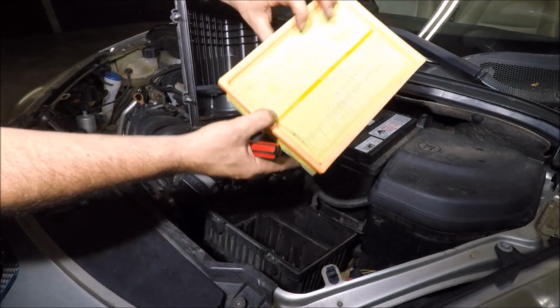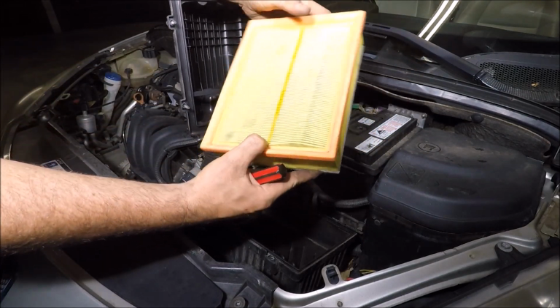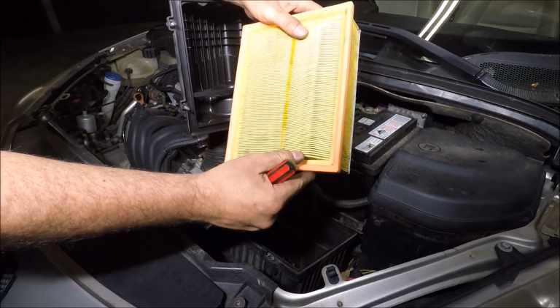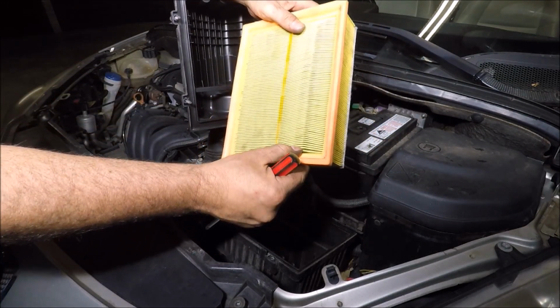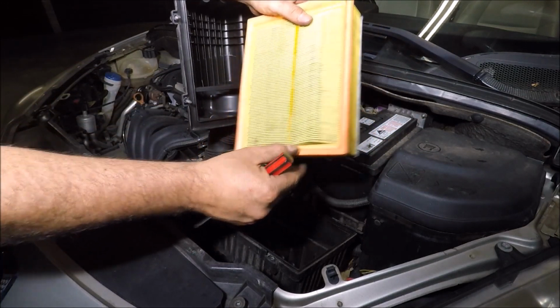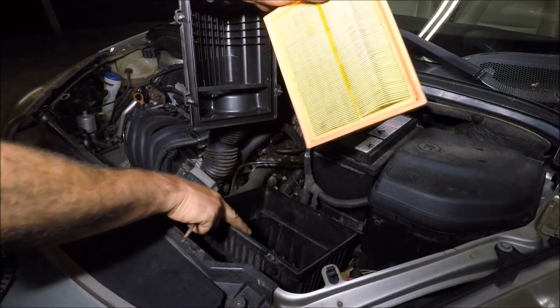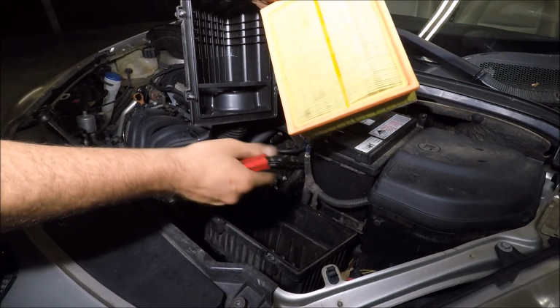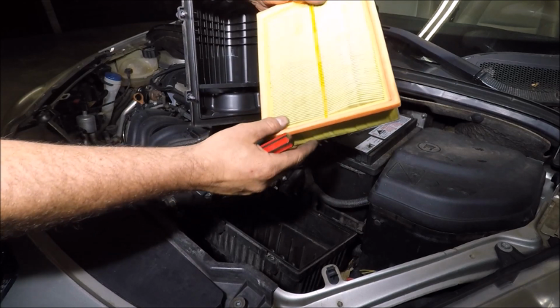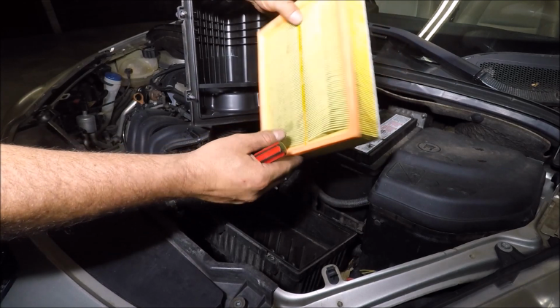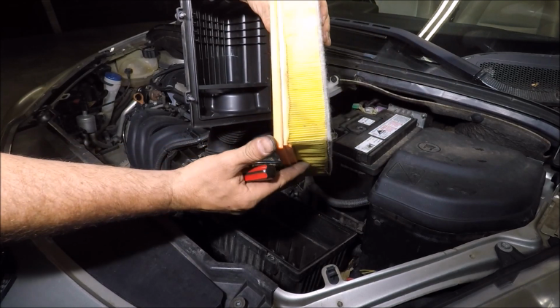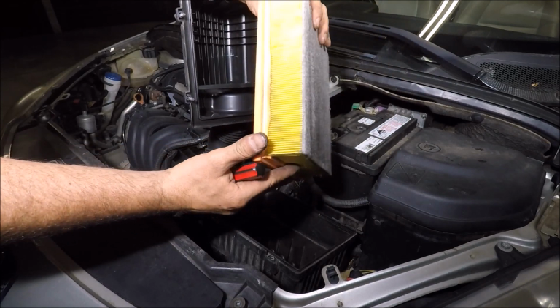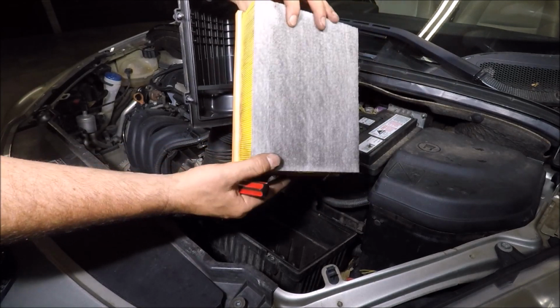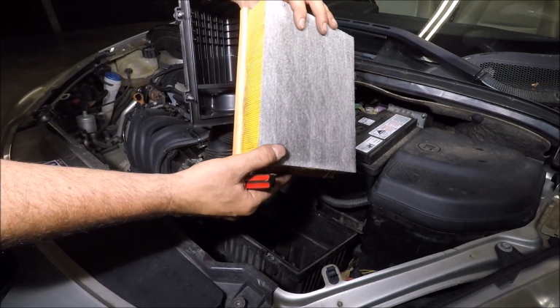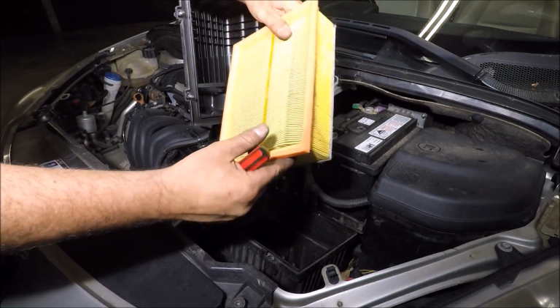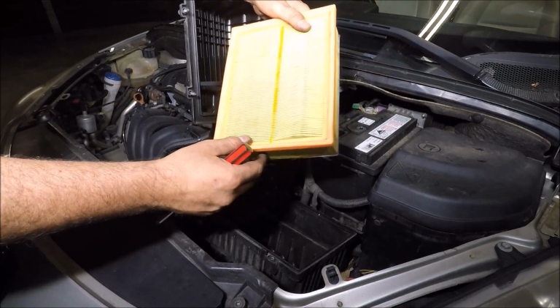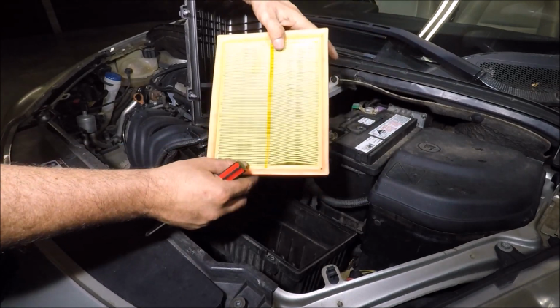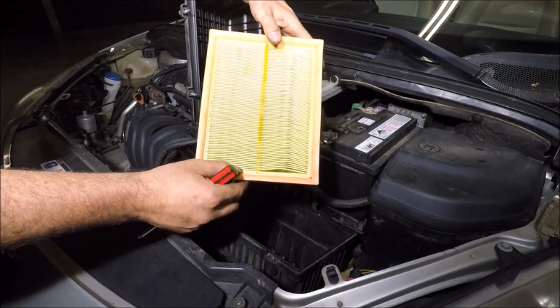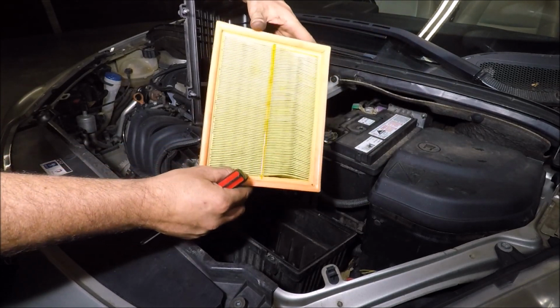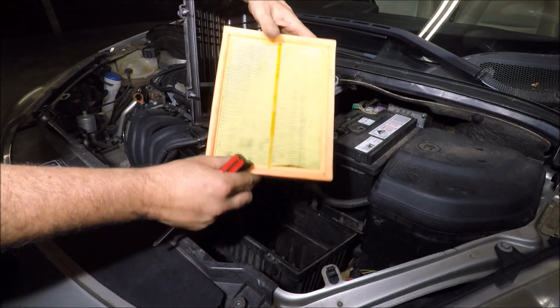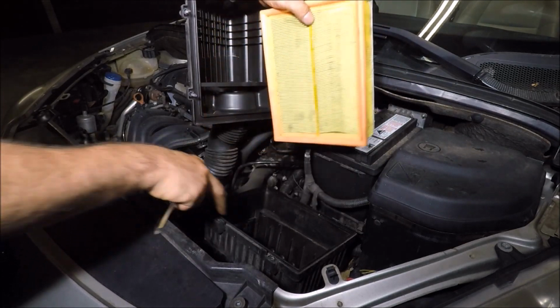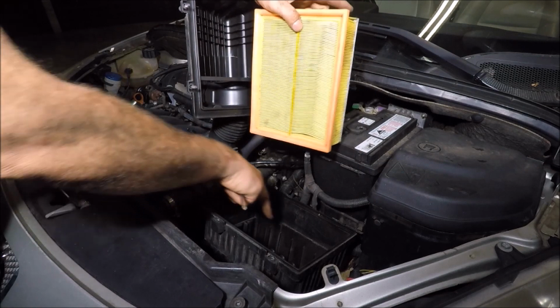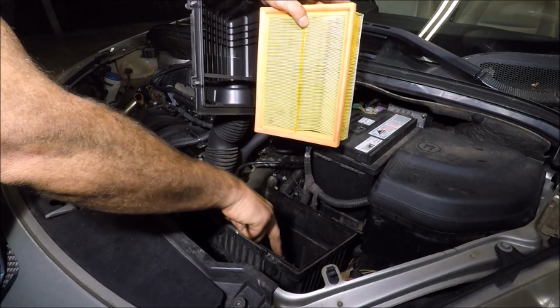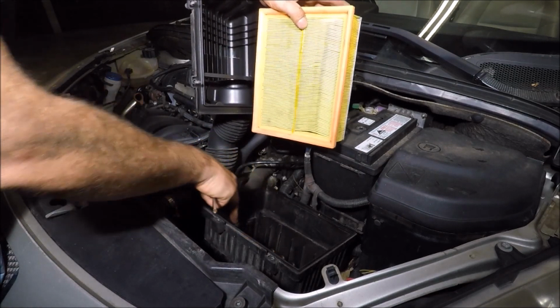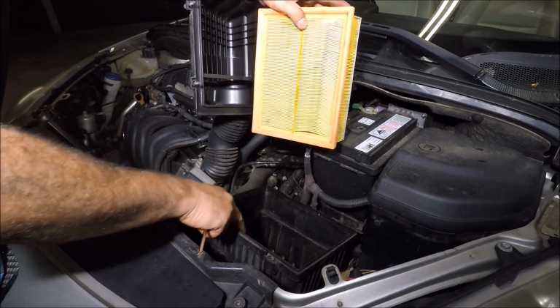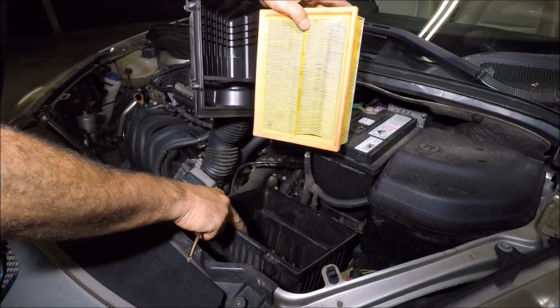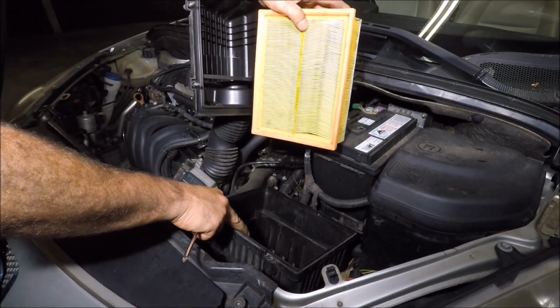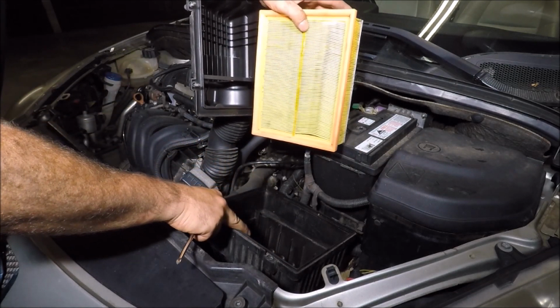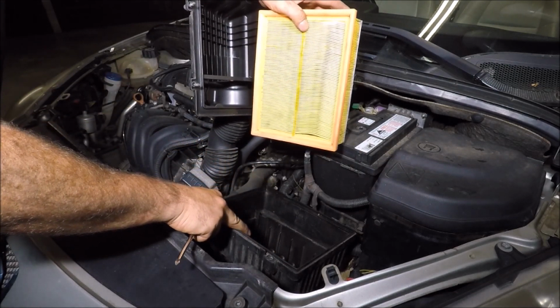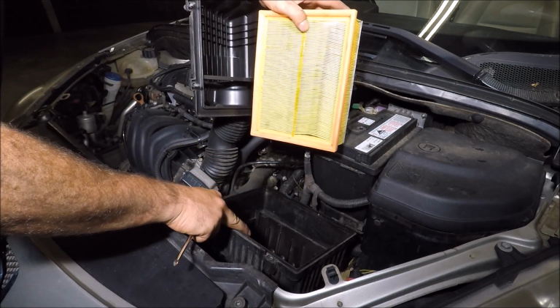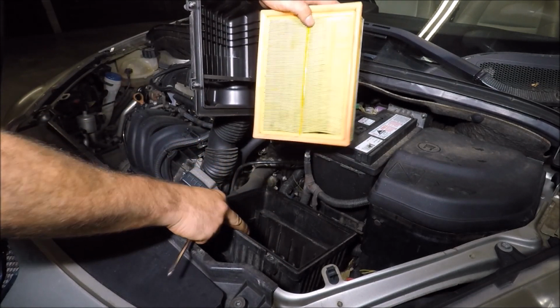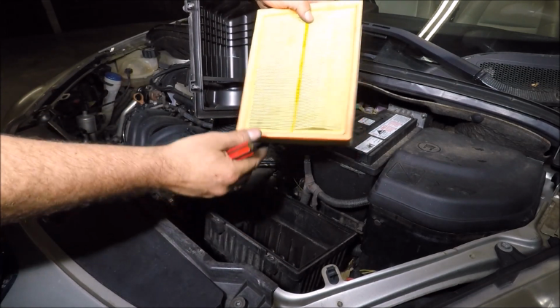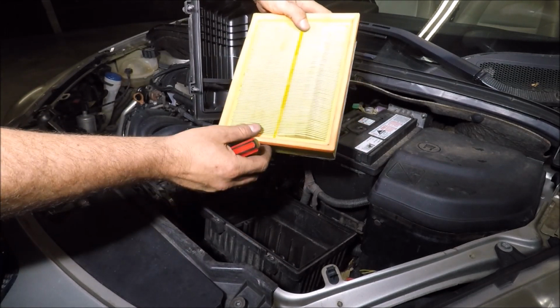There are various different types of these you can get — K&N drop-in ones, or this is just a standard filter. What I'd always recommend doing is vacuum cleaning out any debris in the bottom there as well.